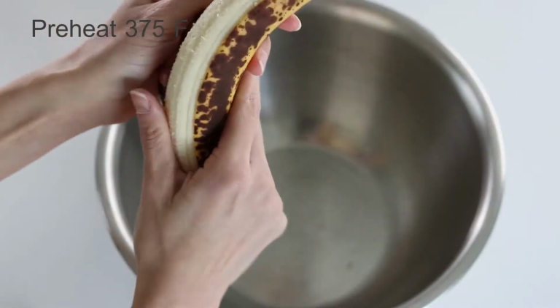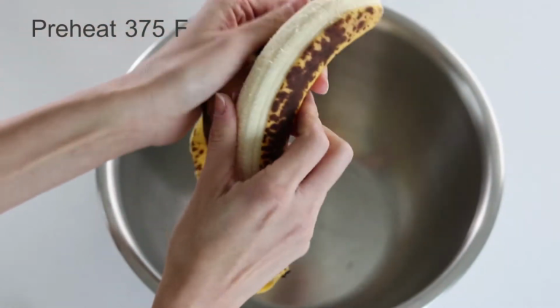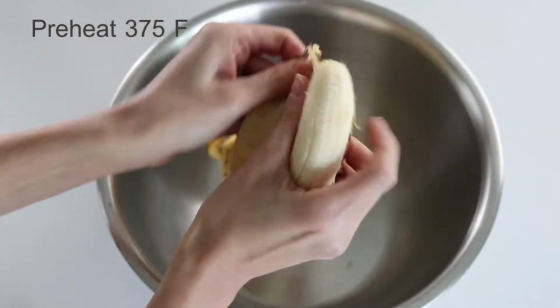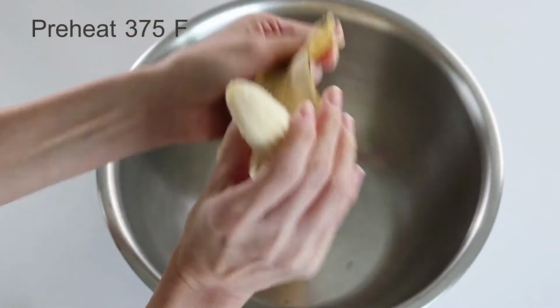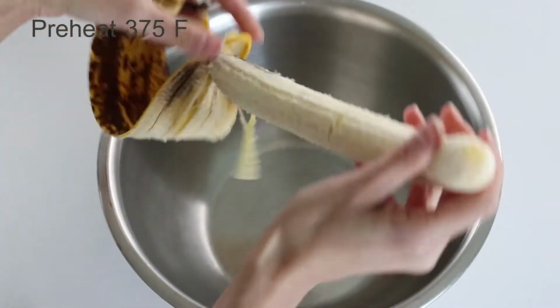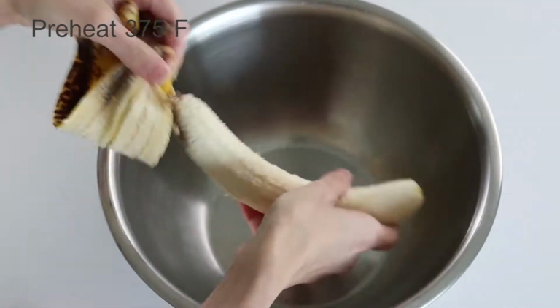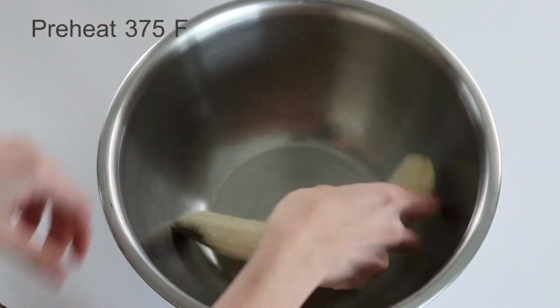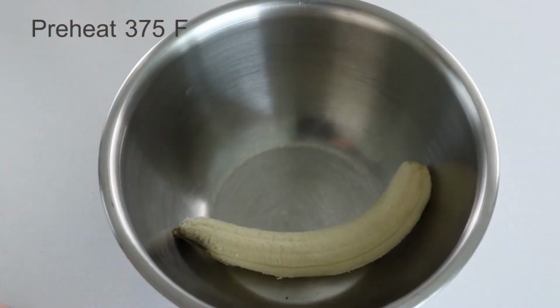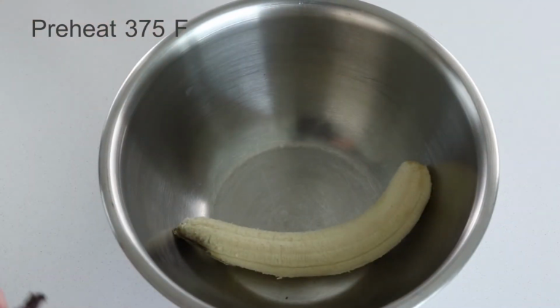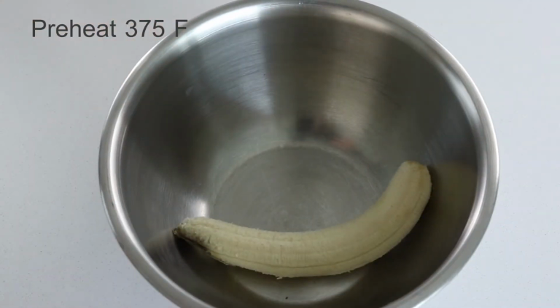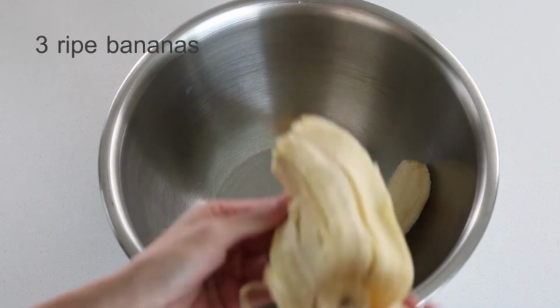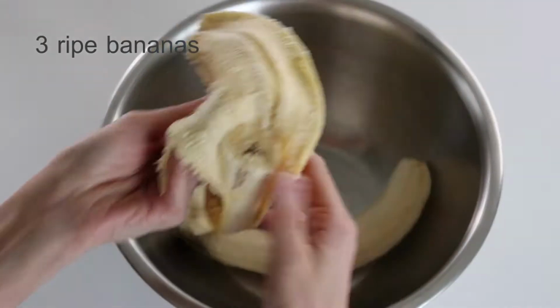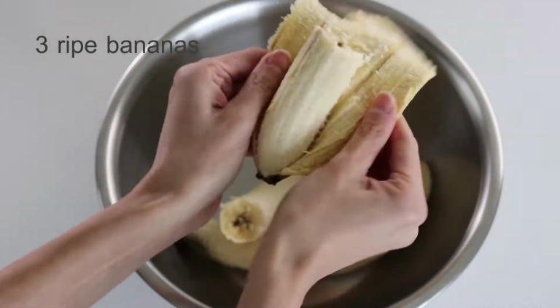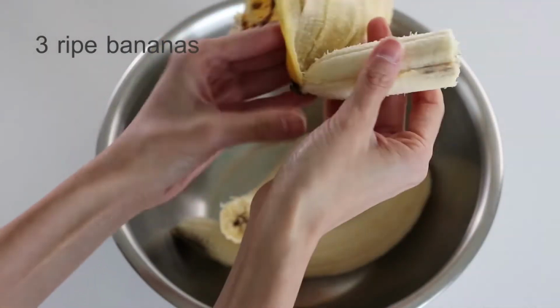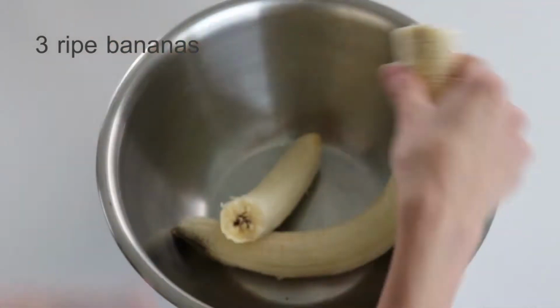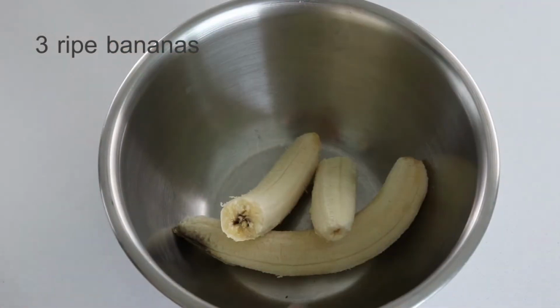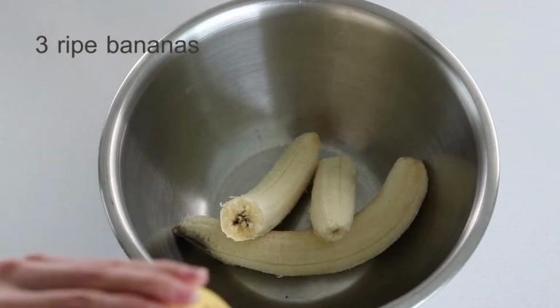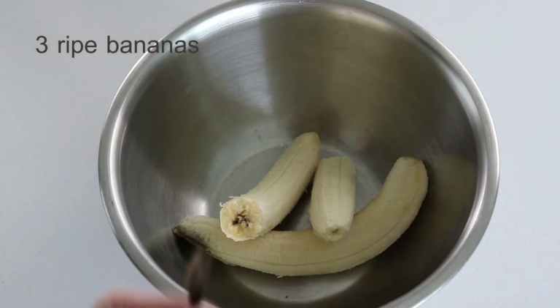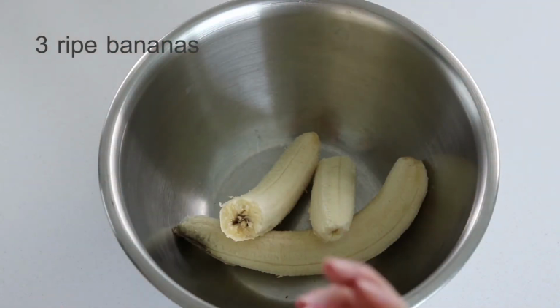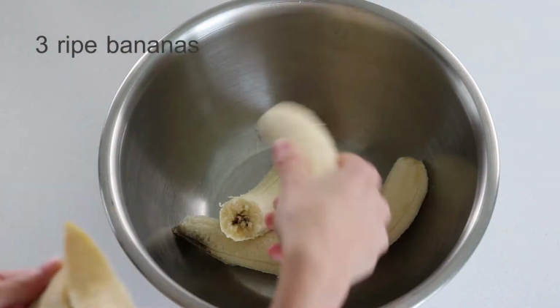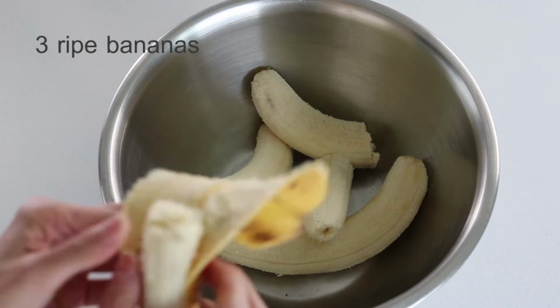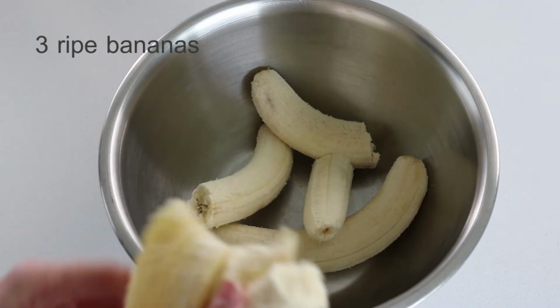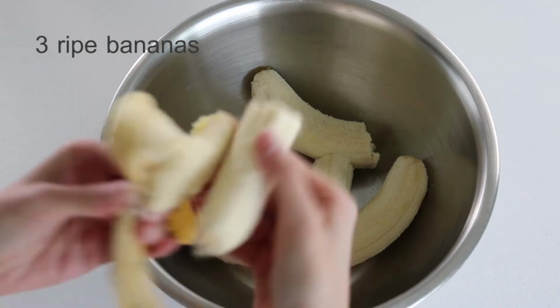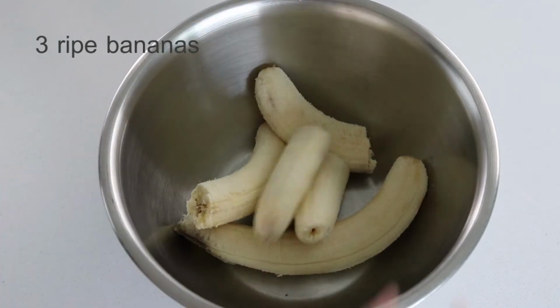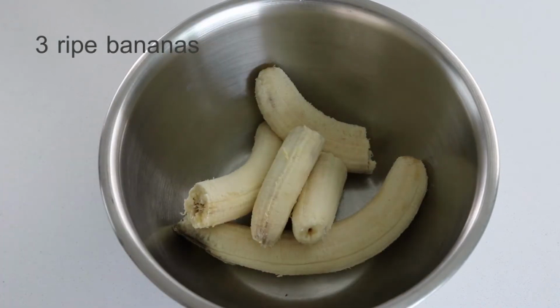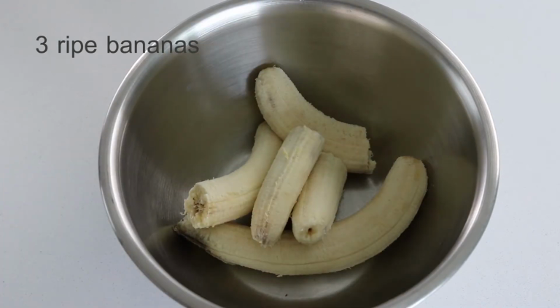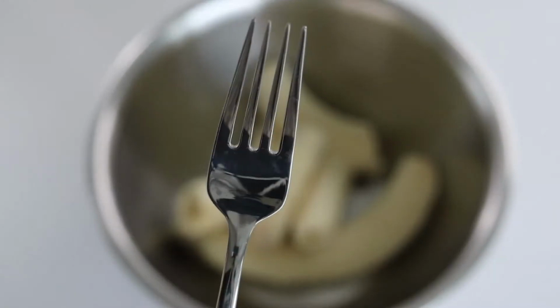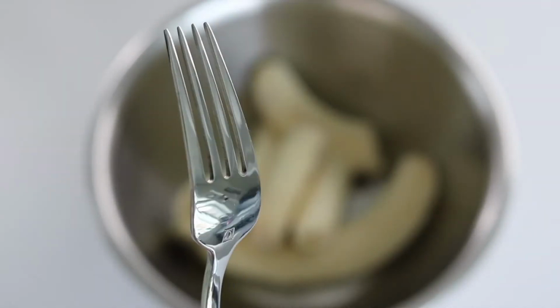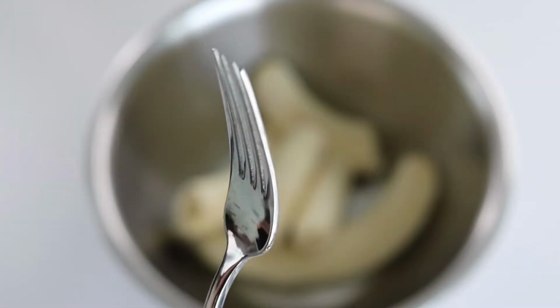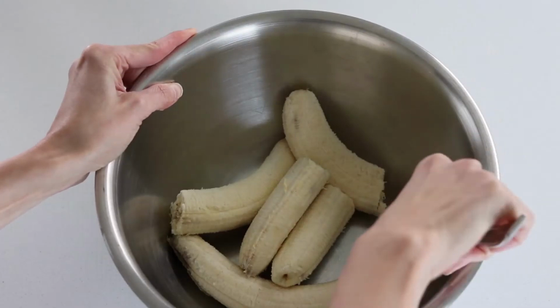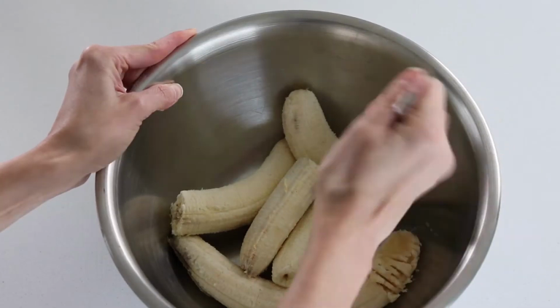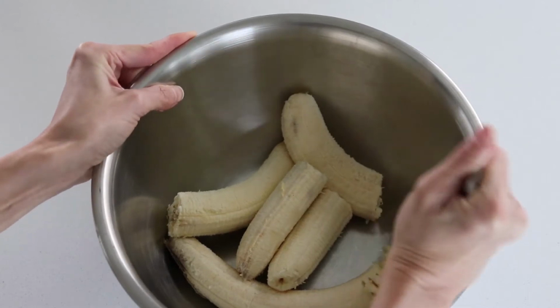Before we start, preheat the oven to 375 degrees Fahrenheit. We will work on the wet ingredients first. Begin with mashing three bananas in a bowl — it doesn't need to be perfect, you can use a fork like I do.